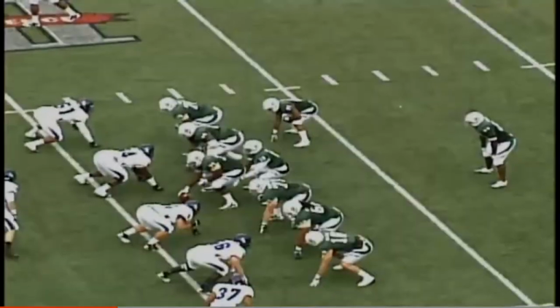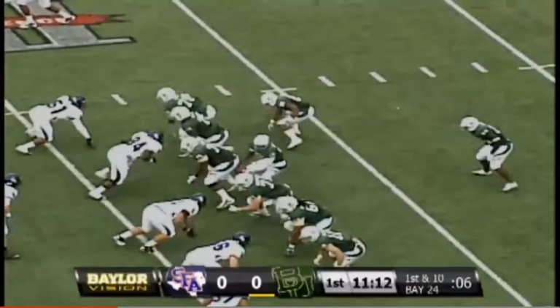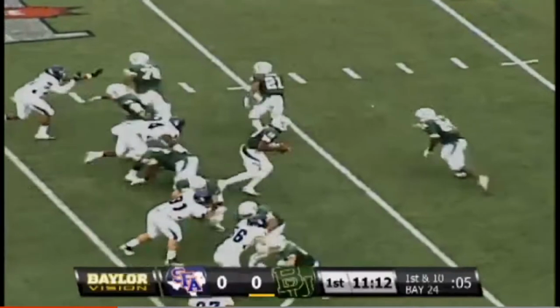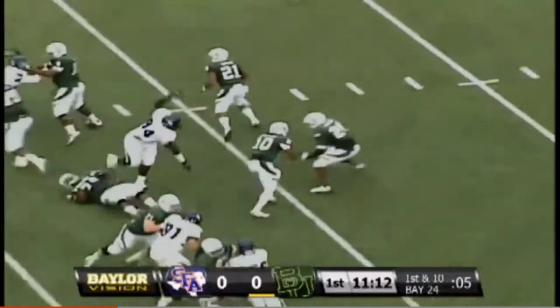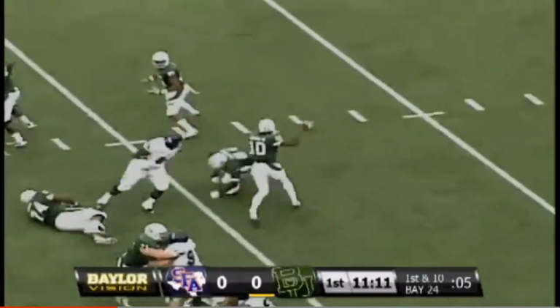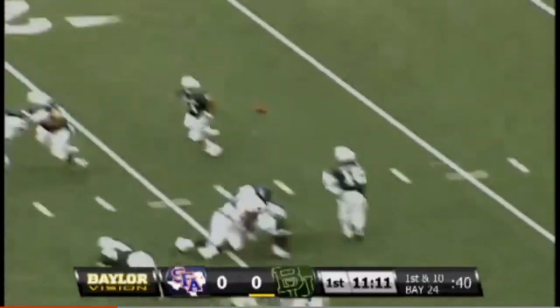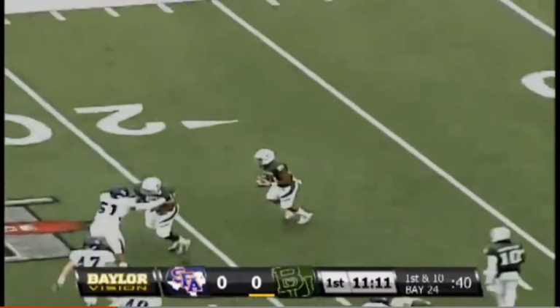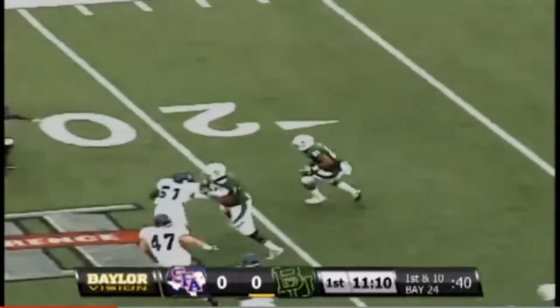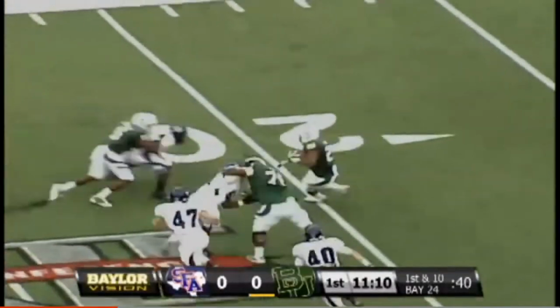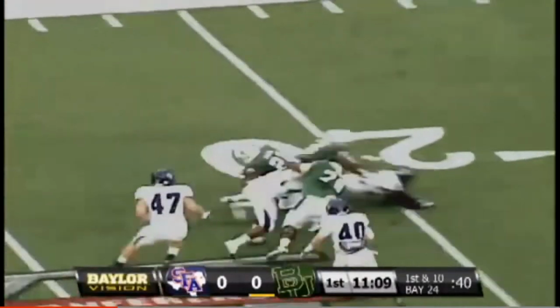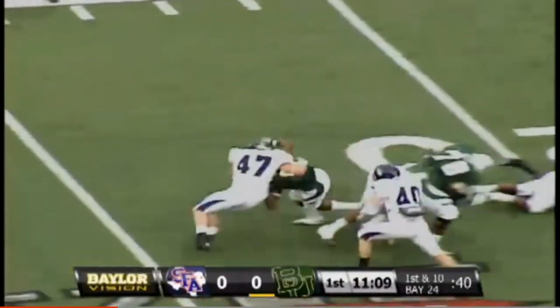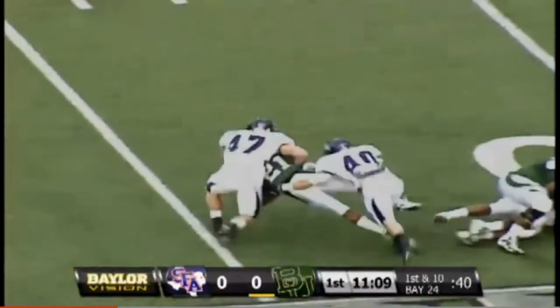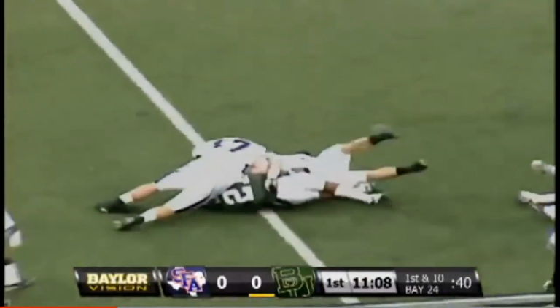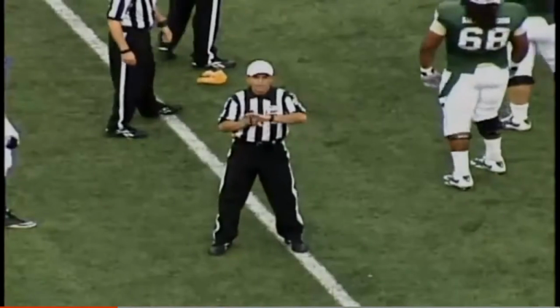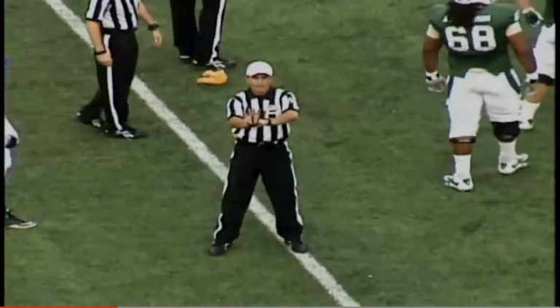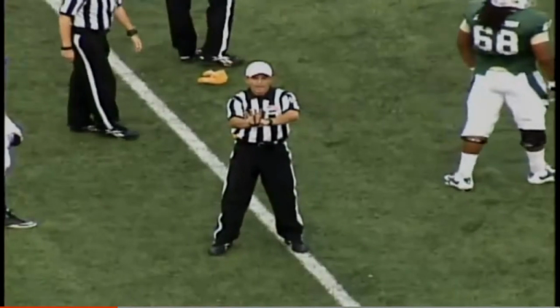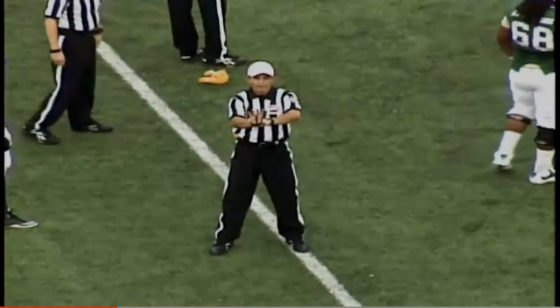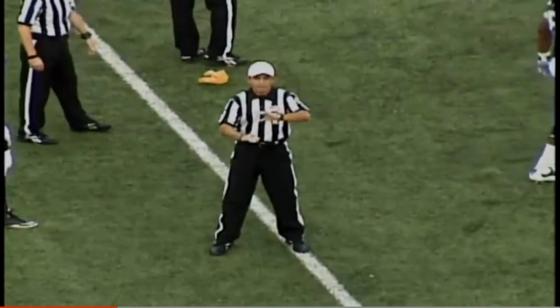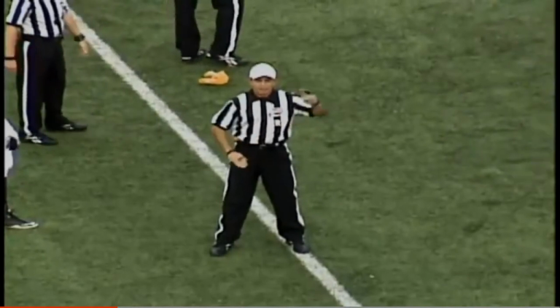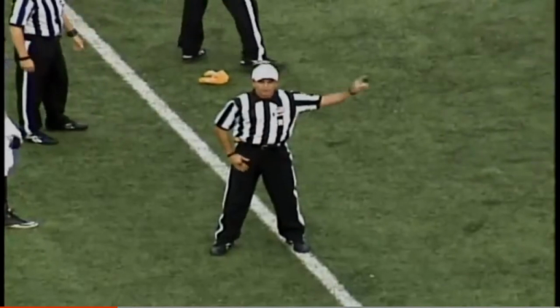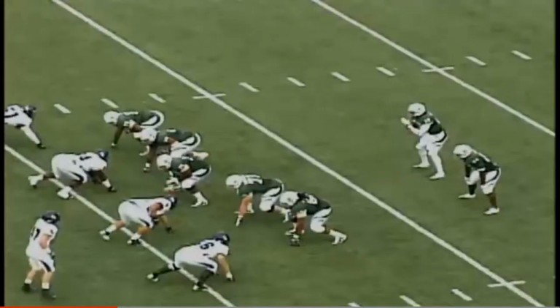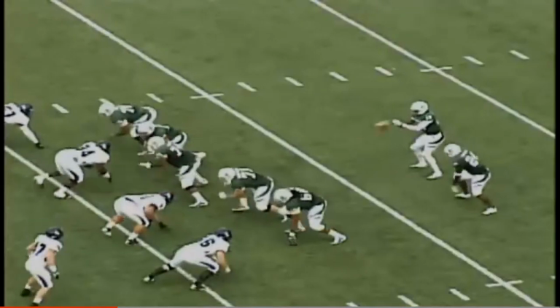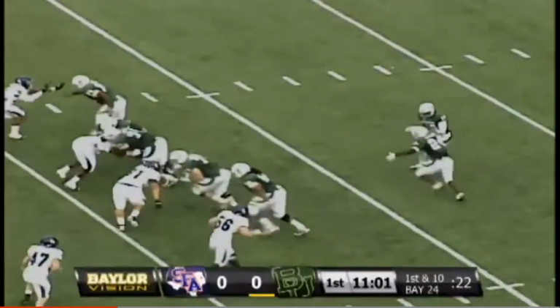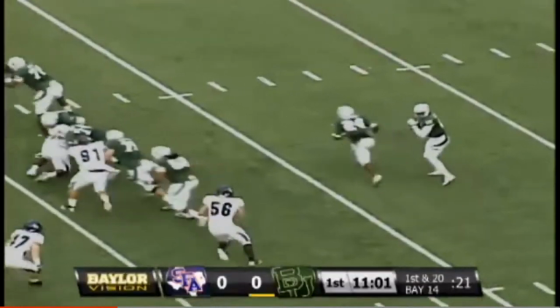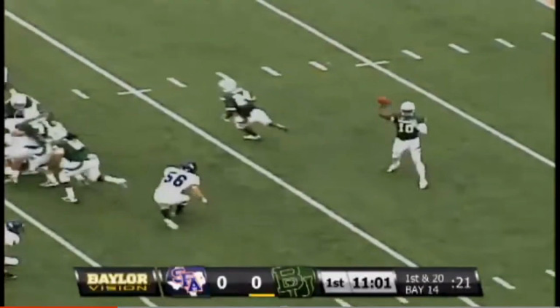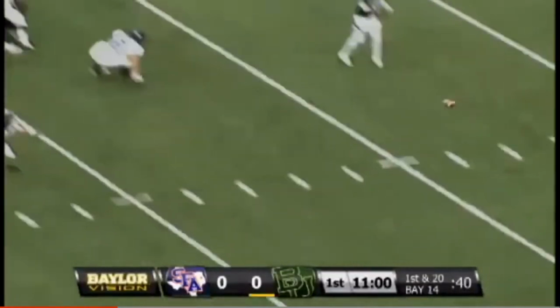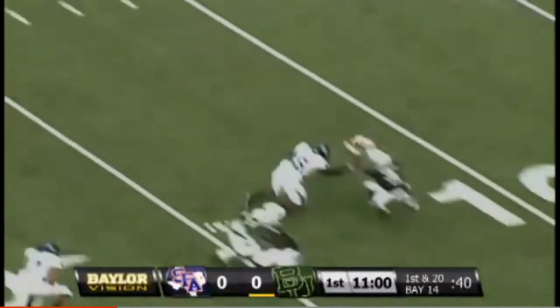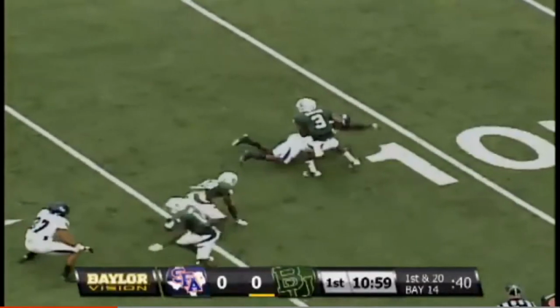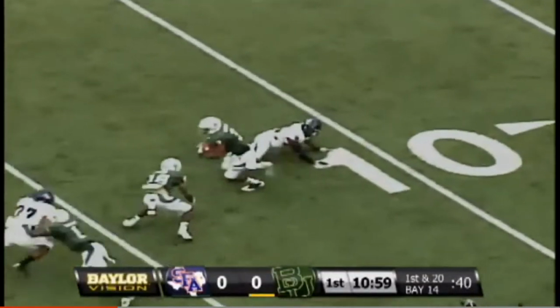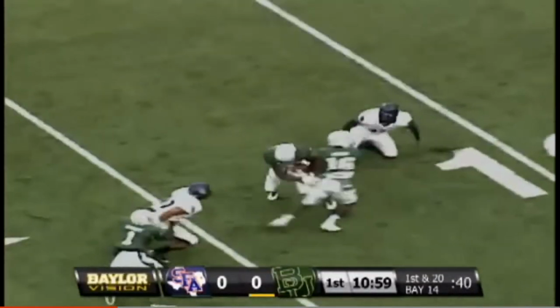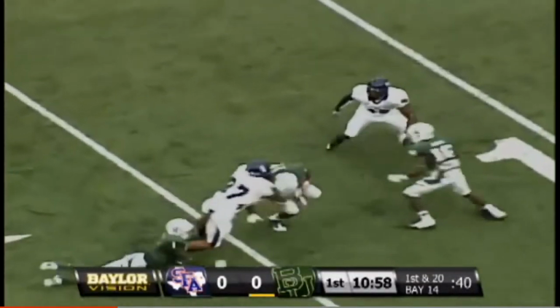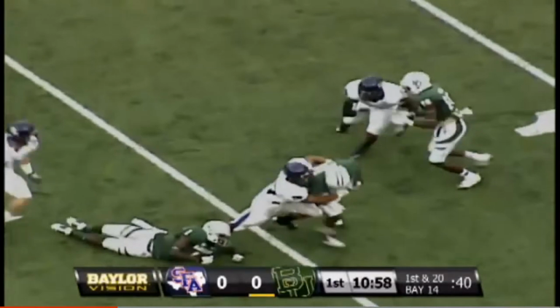For starting lineups here as we flip sides. Griffin takes the snap, rolls right. Illegal block in the back, number five of the offense — loss of 10 on that play, so it's first down and 20.